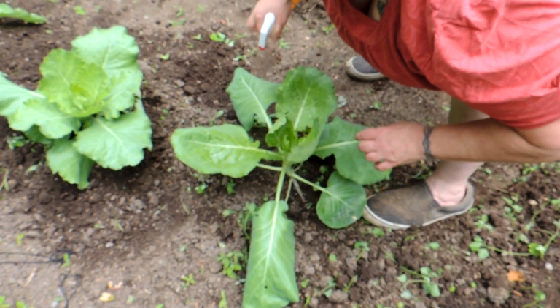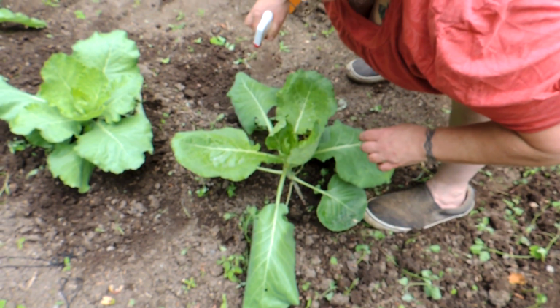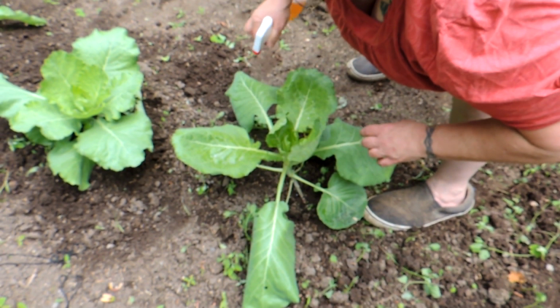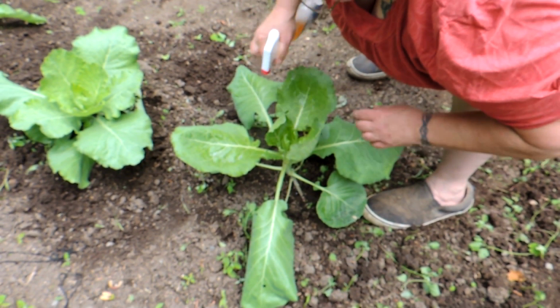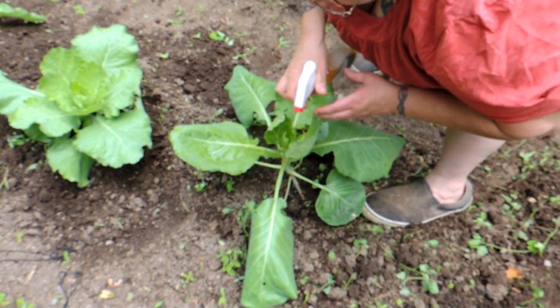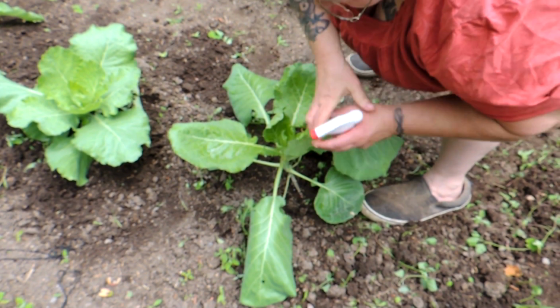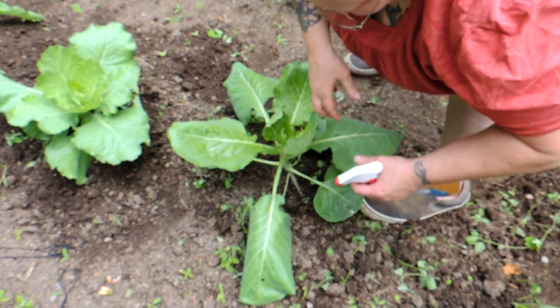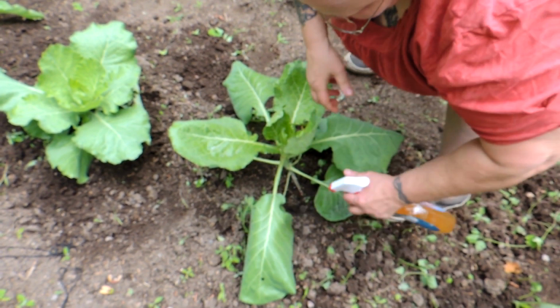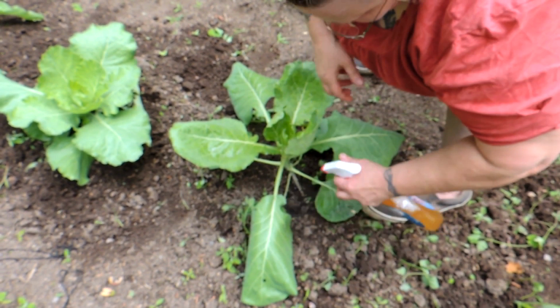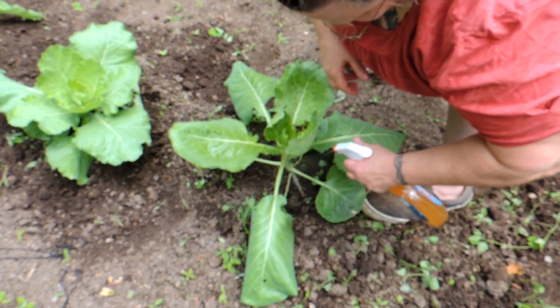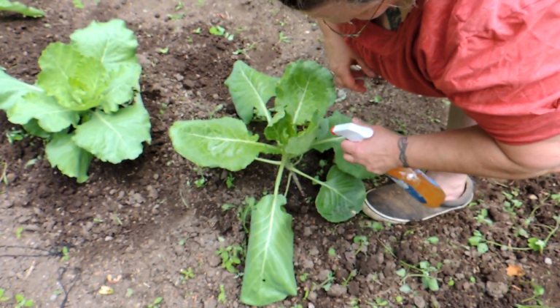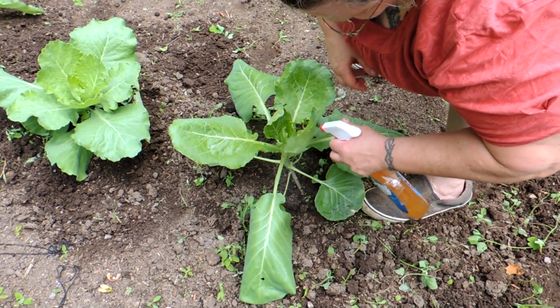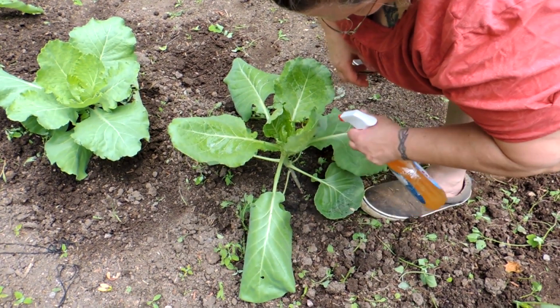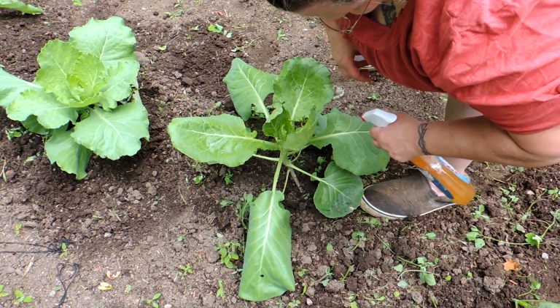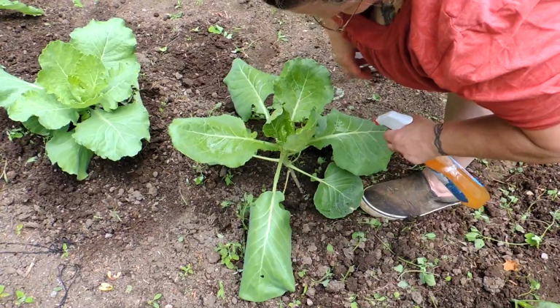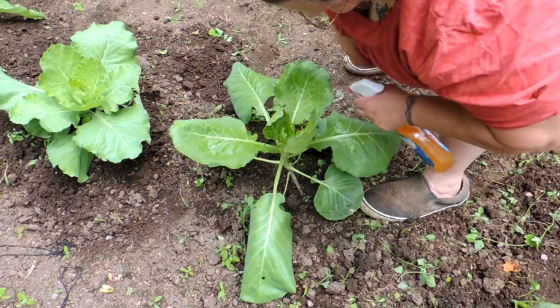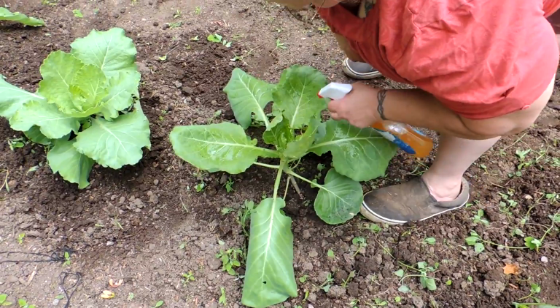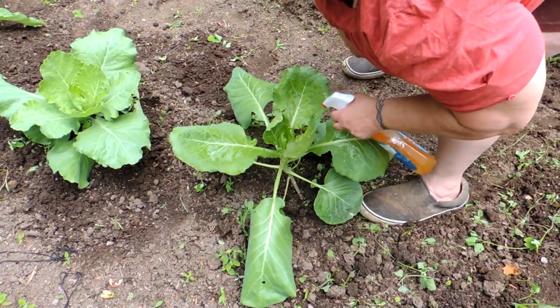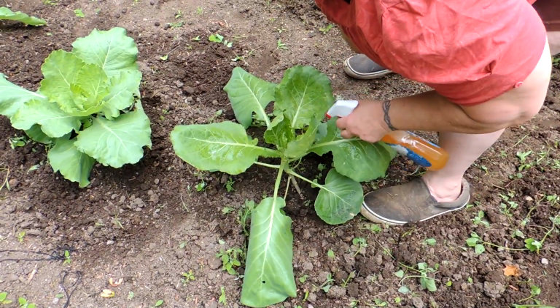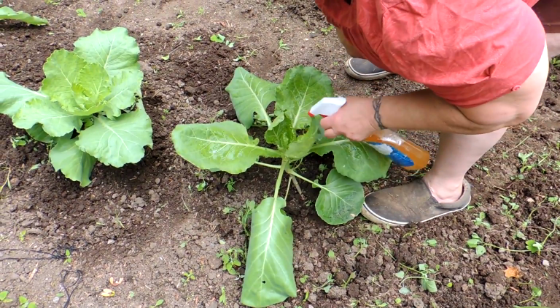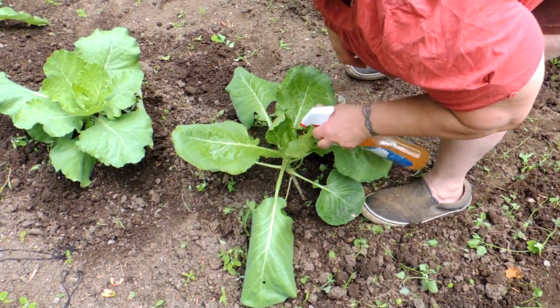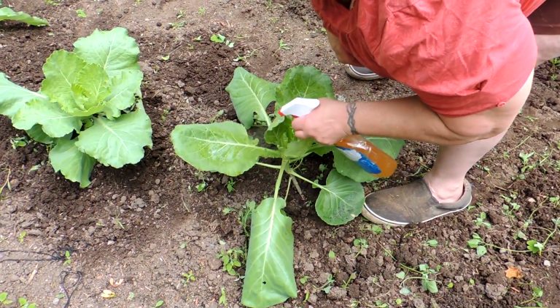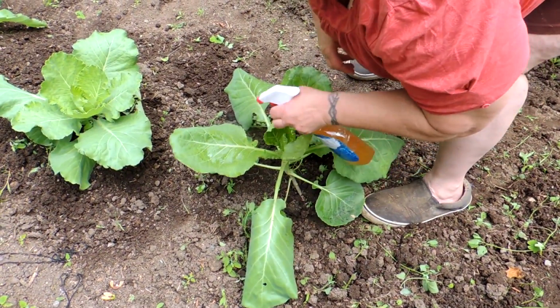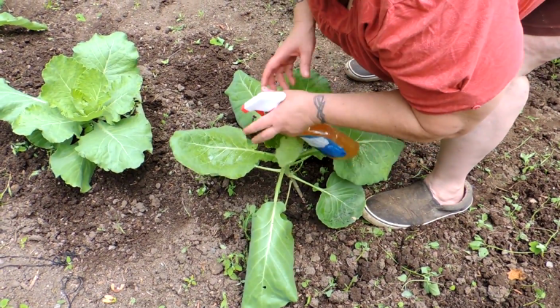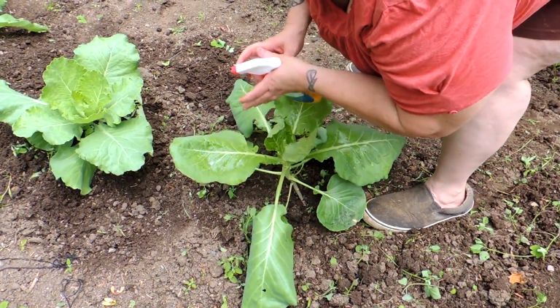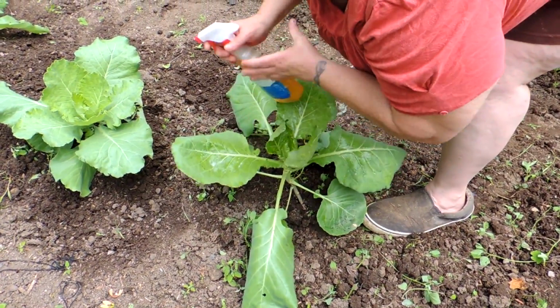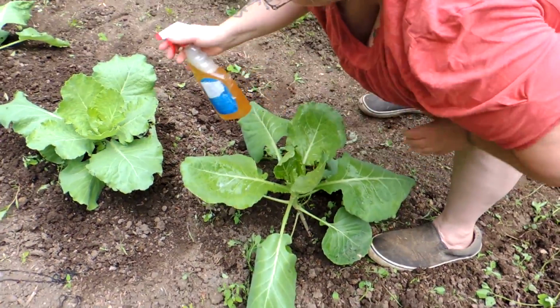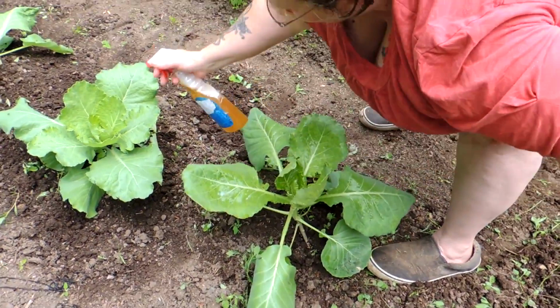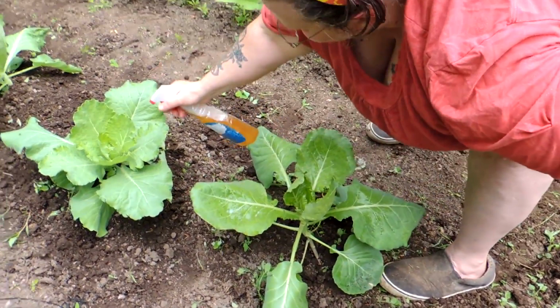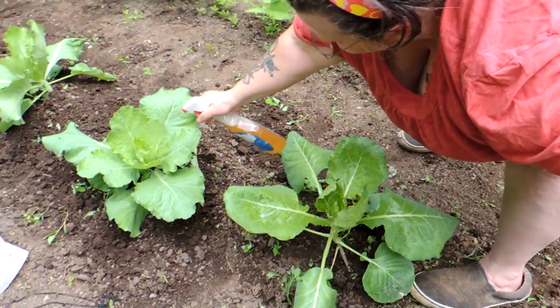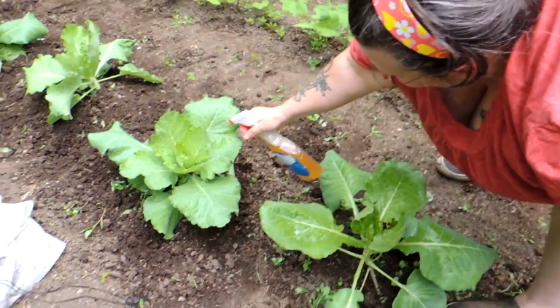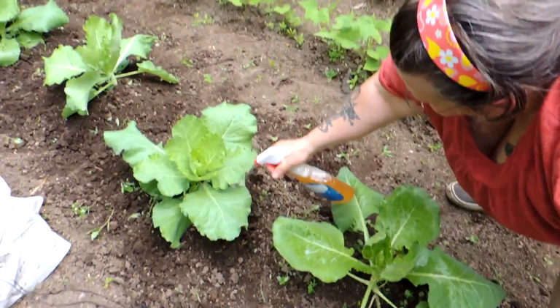Remember folks, this is just soap and cayenne pepper, so eventually when you're taking your cabbages apart and cutting them up for canning or what have you, you're going to wash them and this stuff will just wash right off.